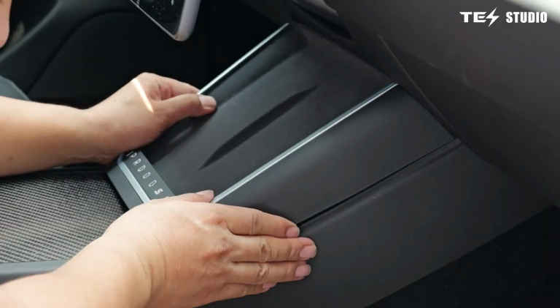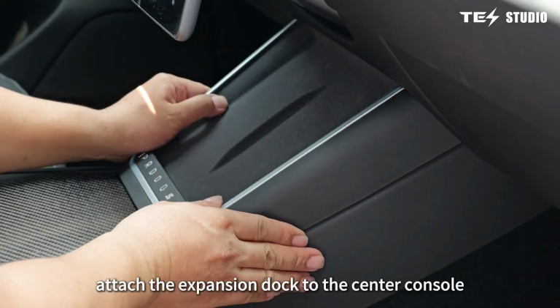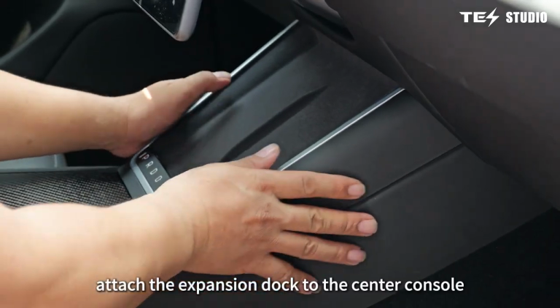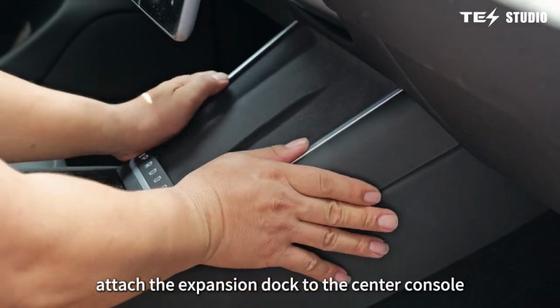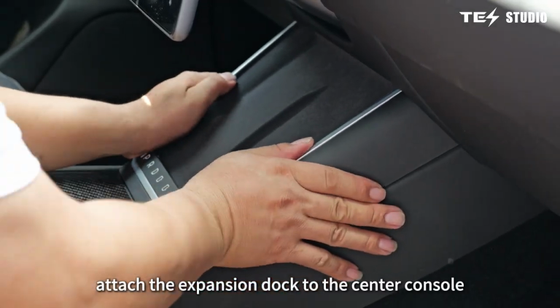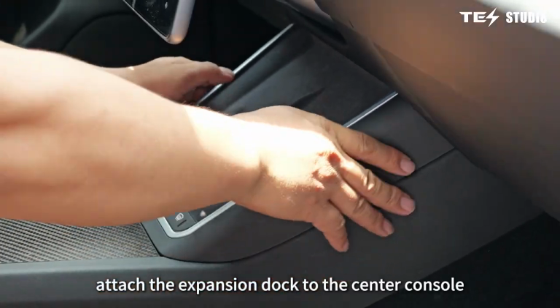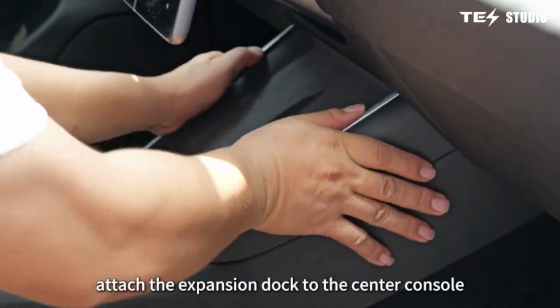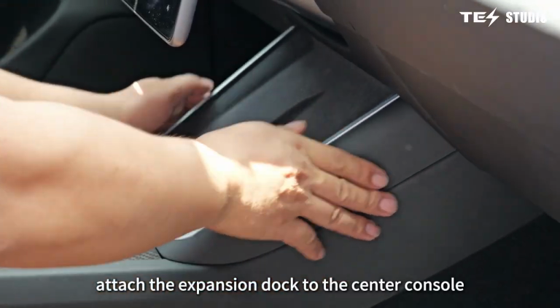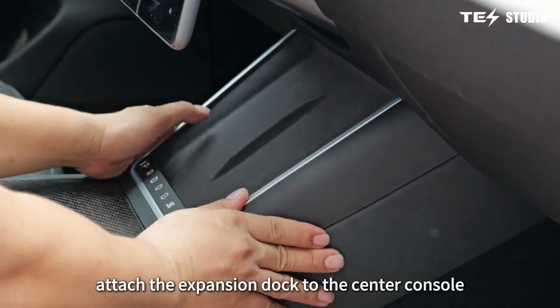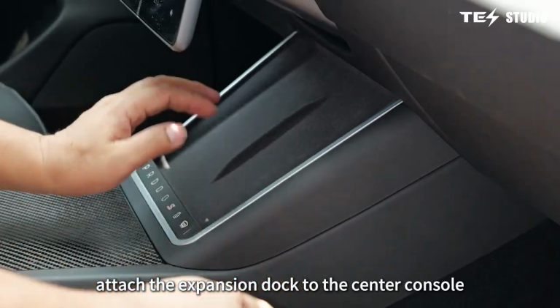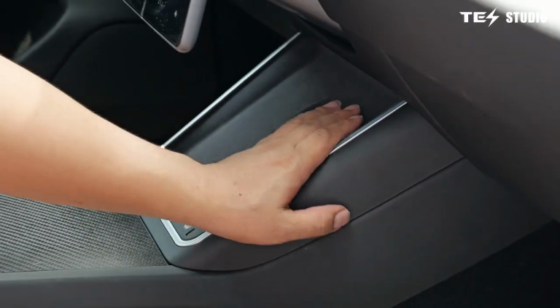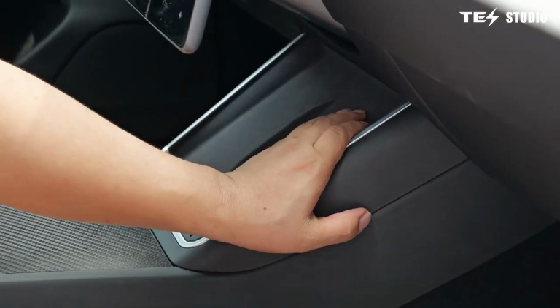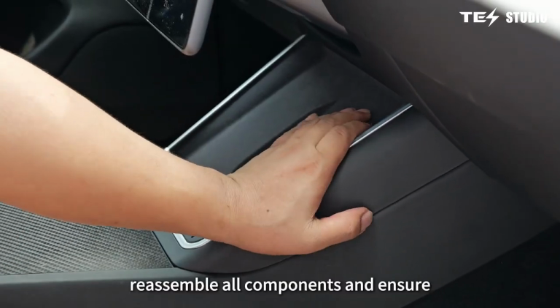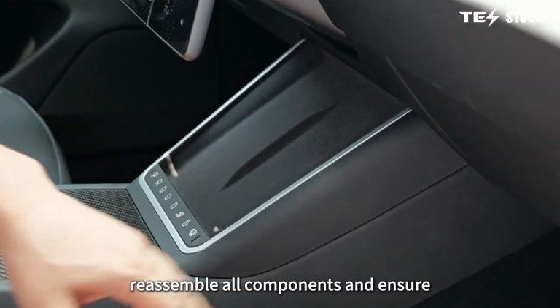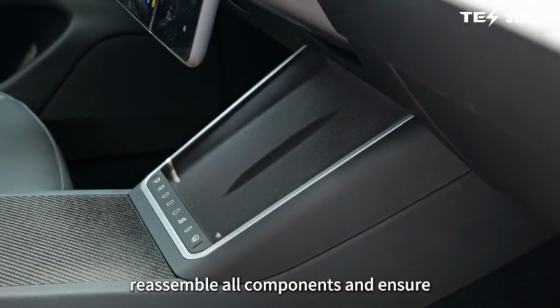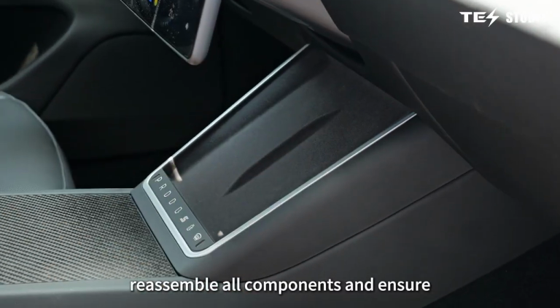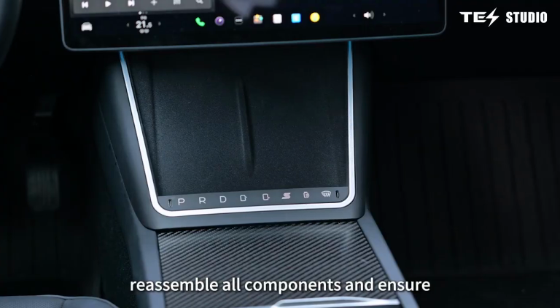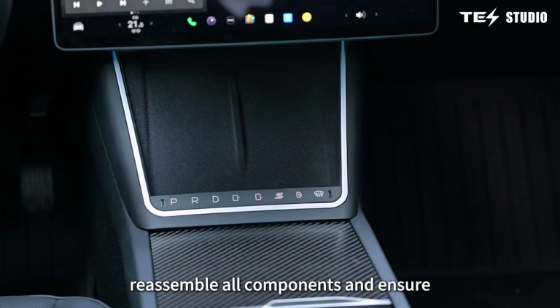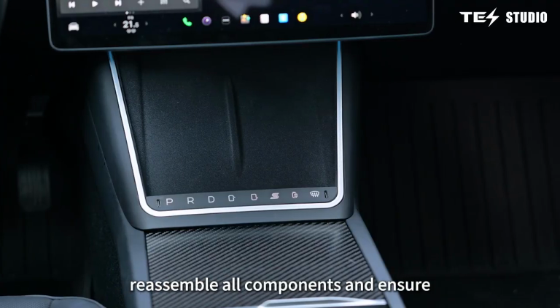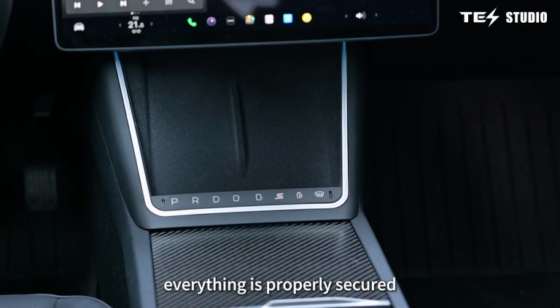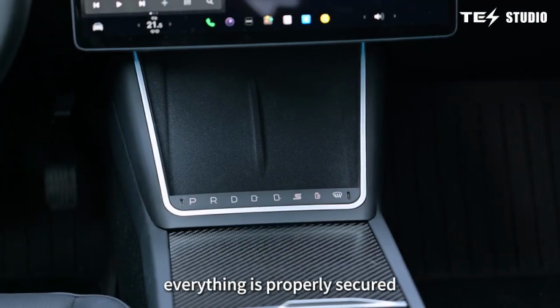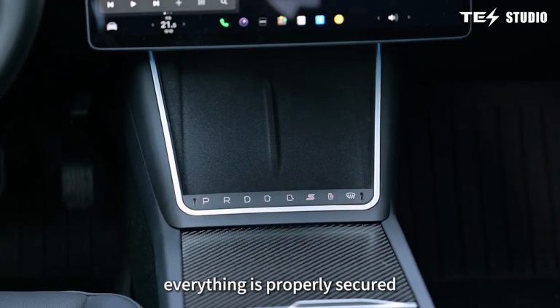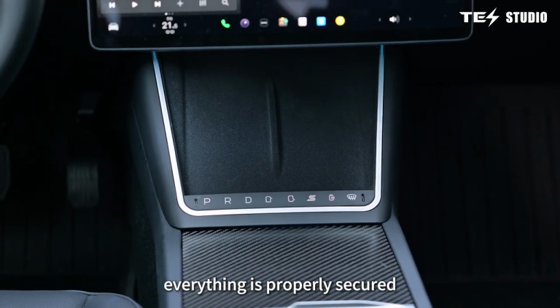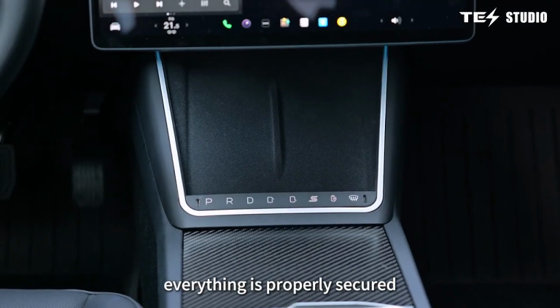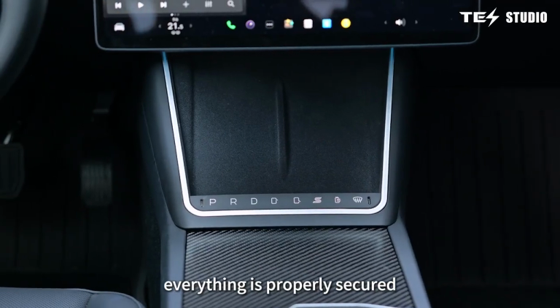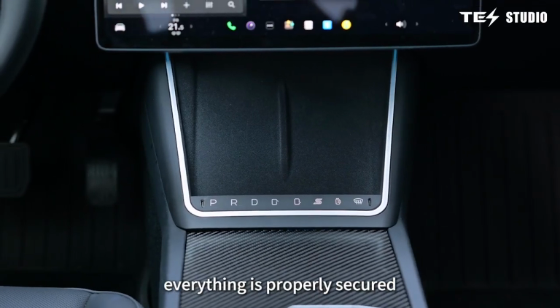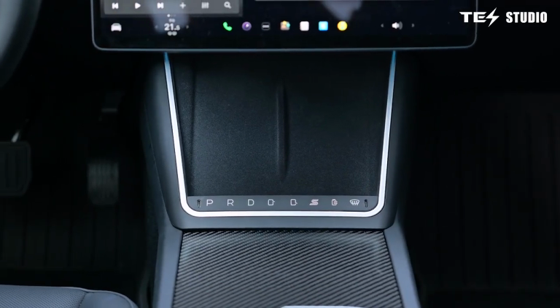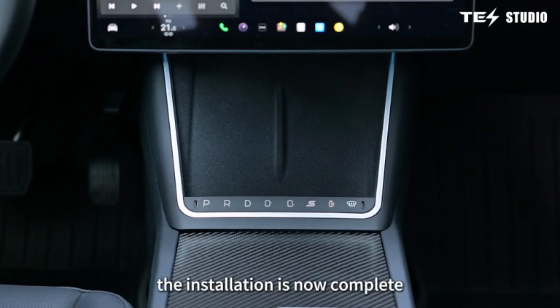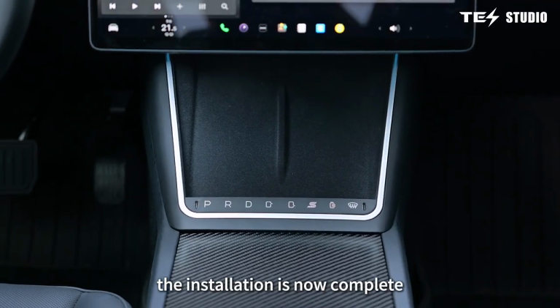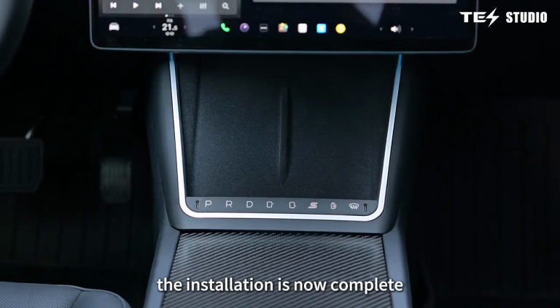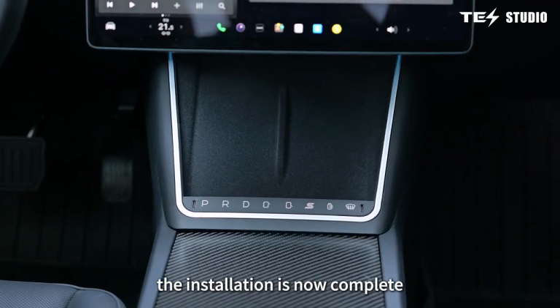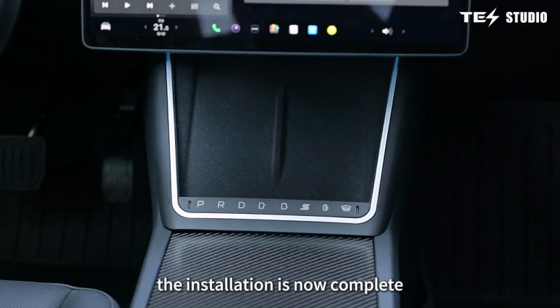Attach the expansion dock to the center console. Reassemble all components and ensure everything is properly secured. The installation is now complete.